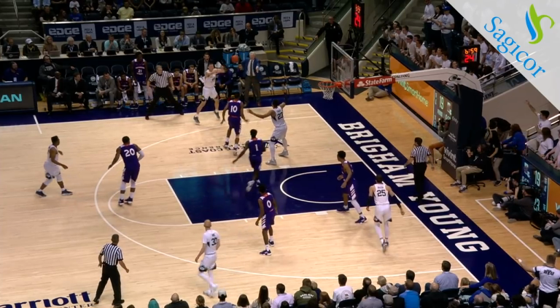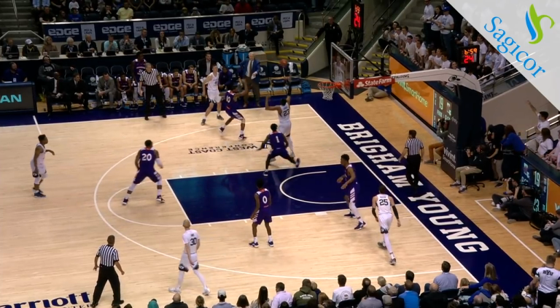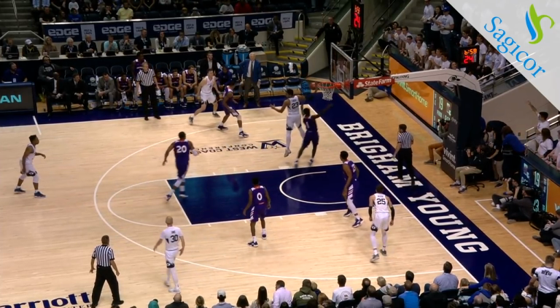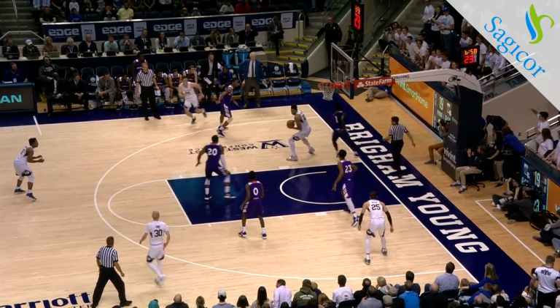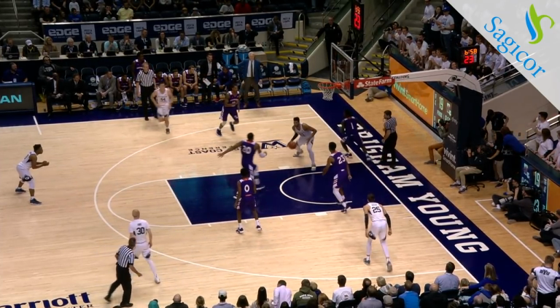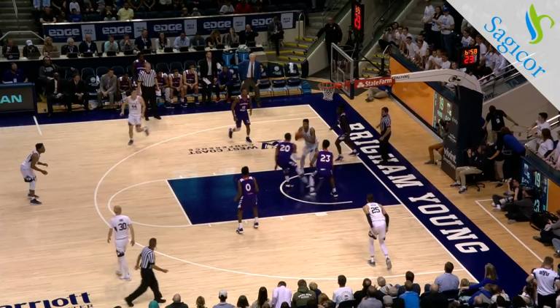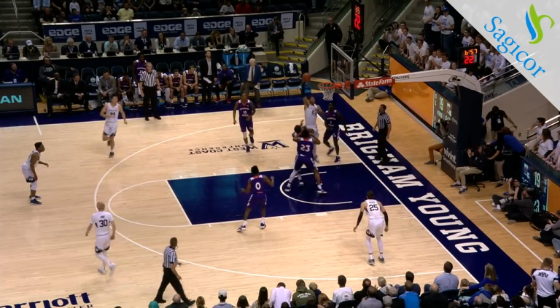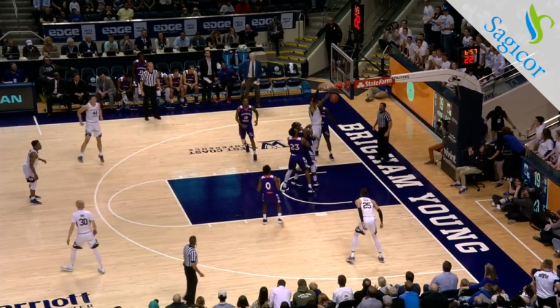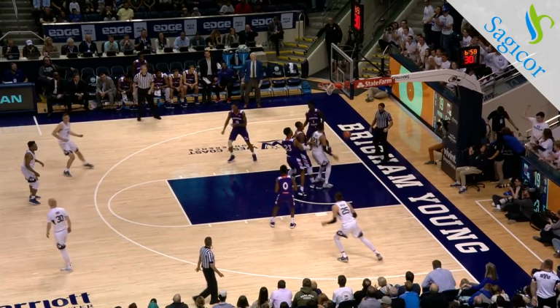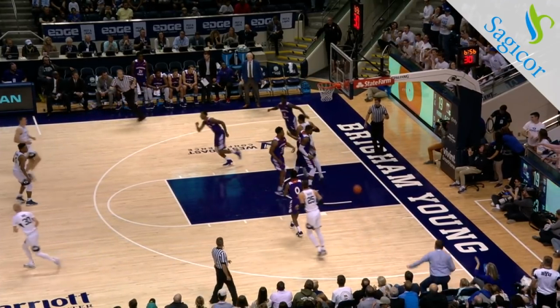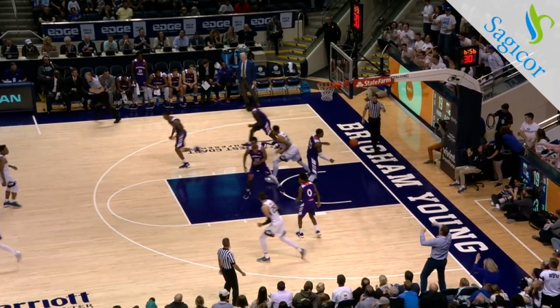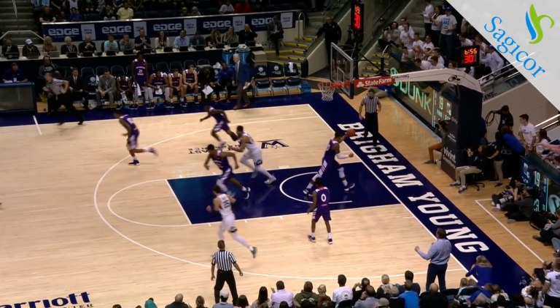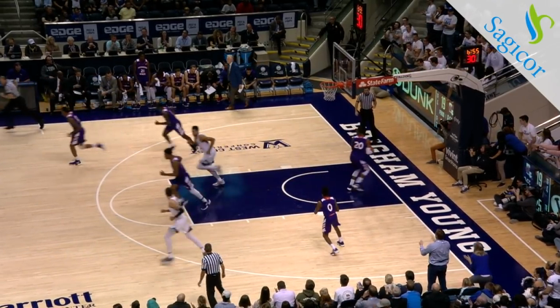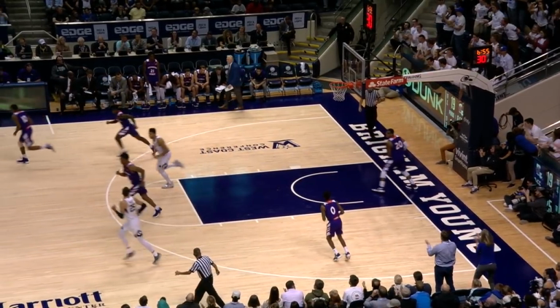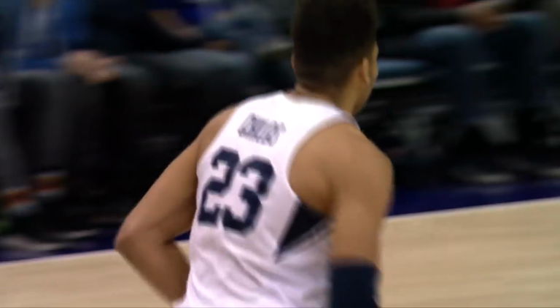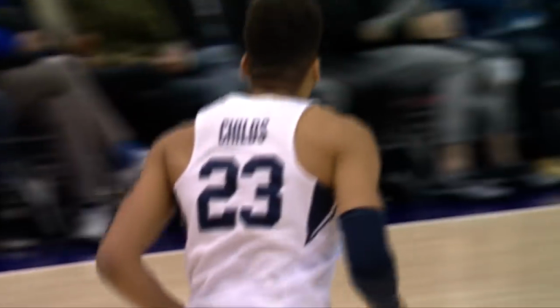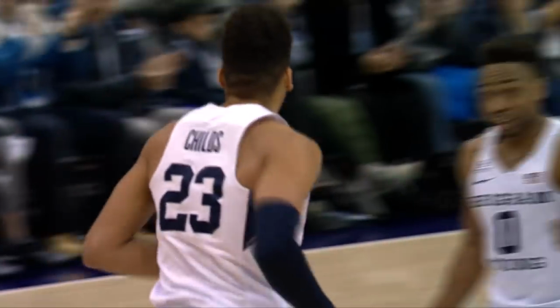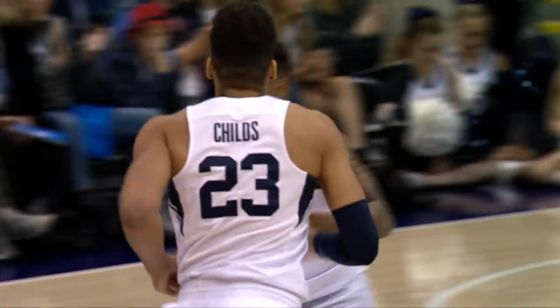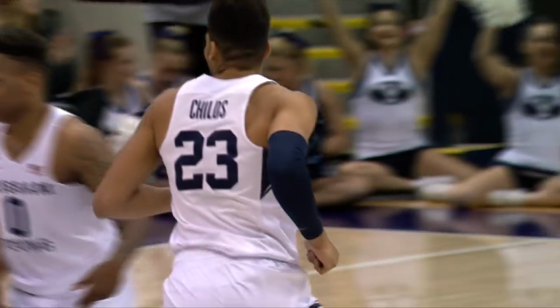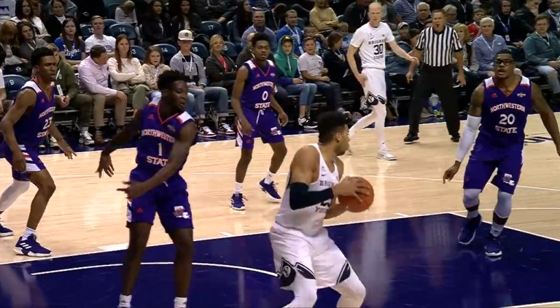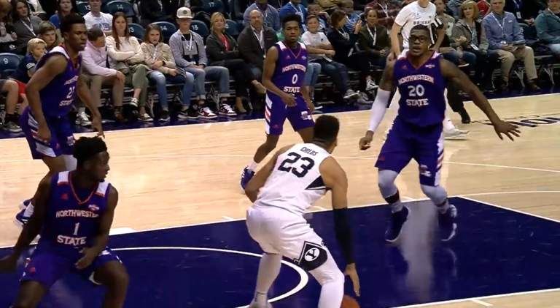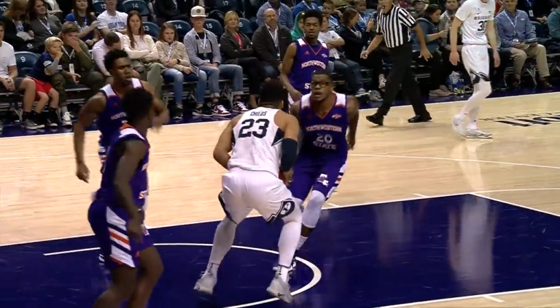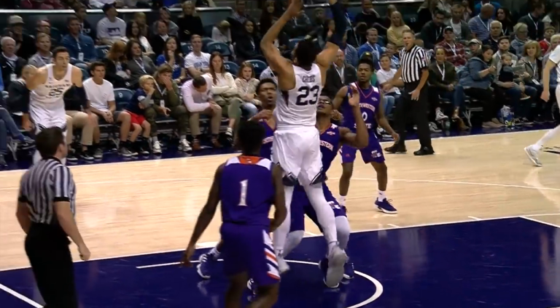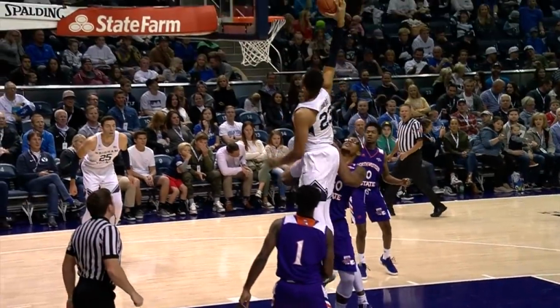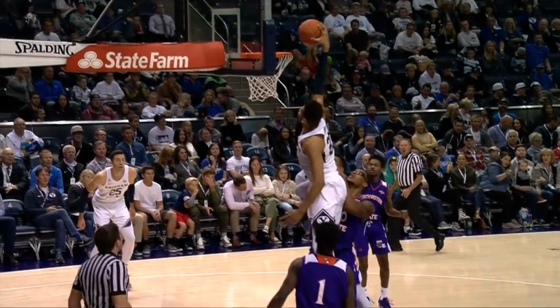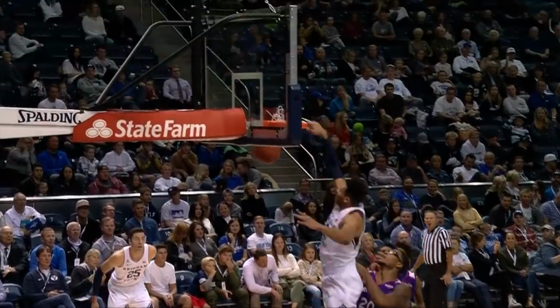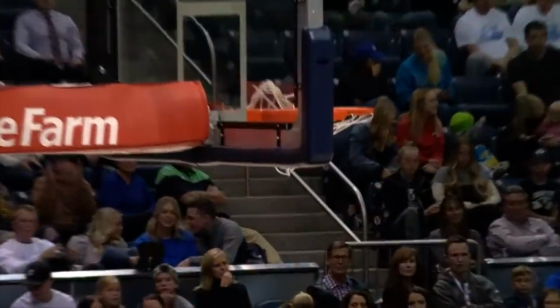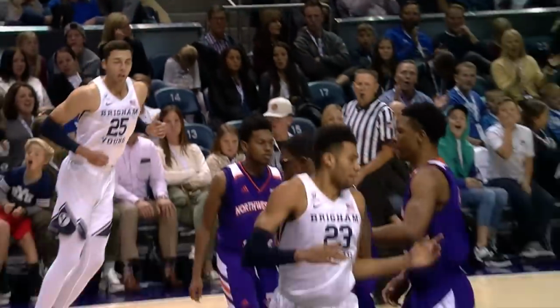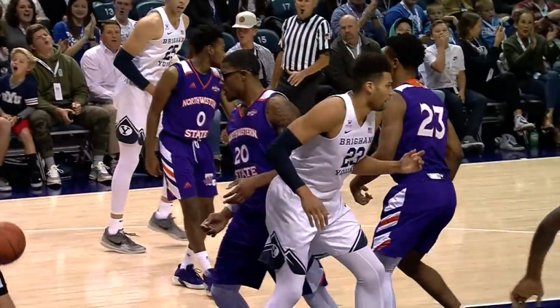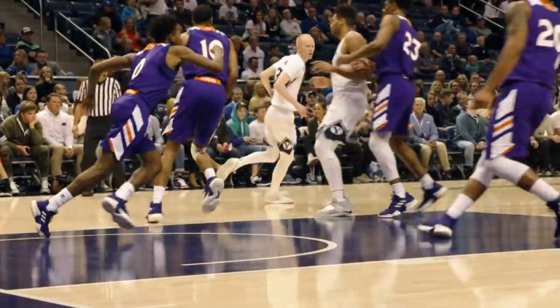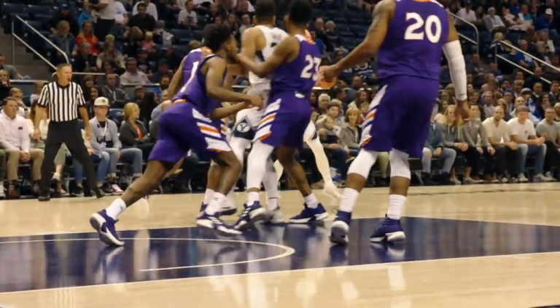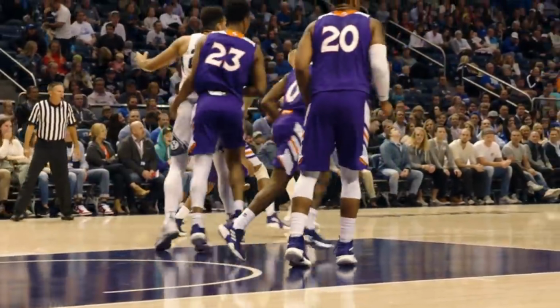Left corner, Harding, post speed, Yeo. Yeo quickly to the rim with the right hand, a flush. Yoli Childs throws it down. 25-19, BYU by 6. Game high lead to the right elbow, pulls it out to the right wing.